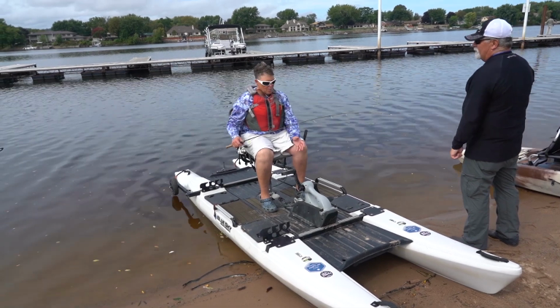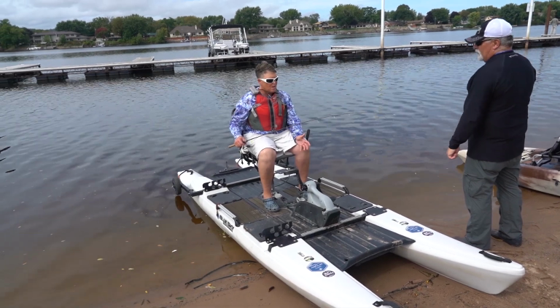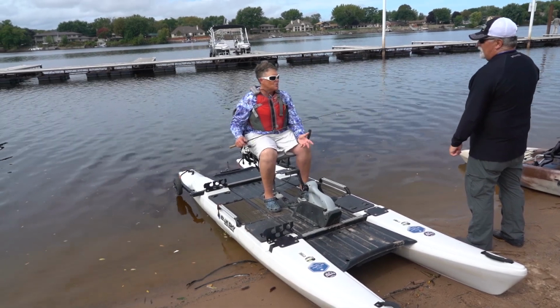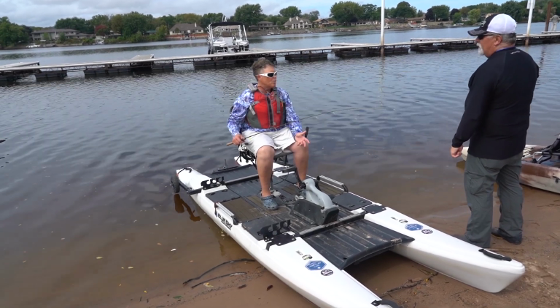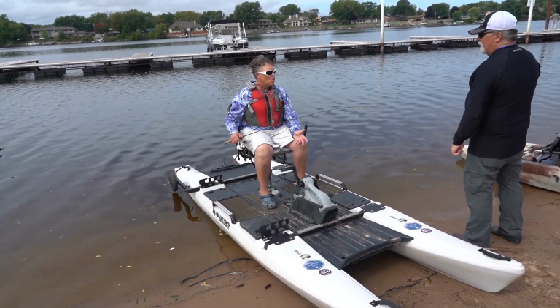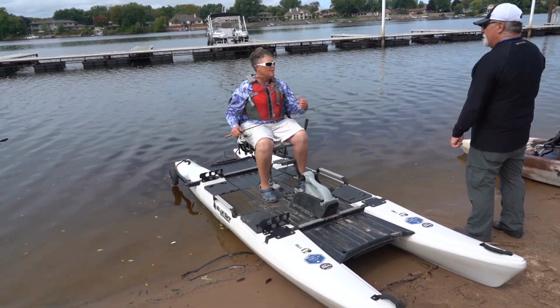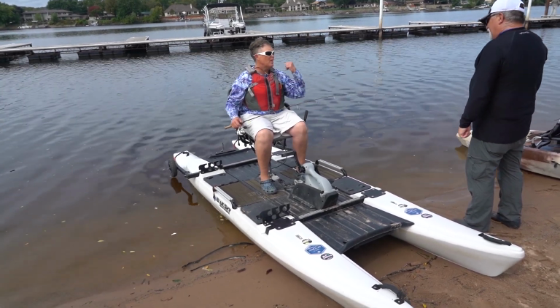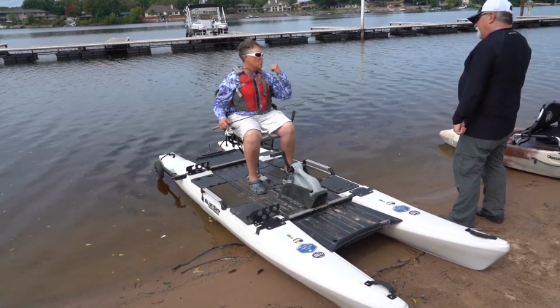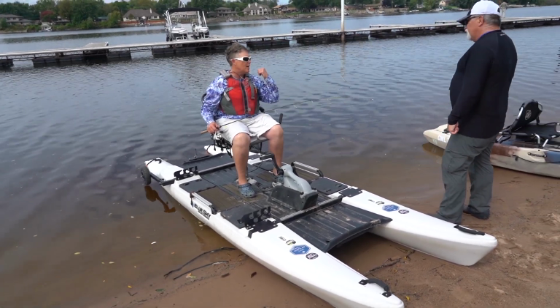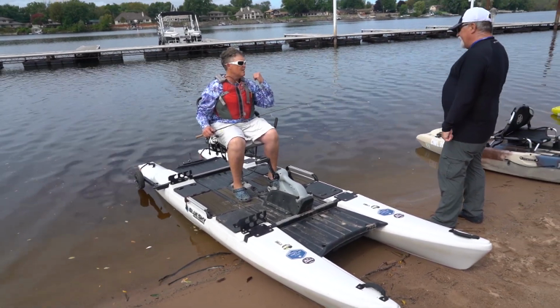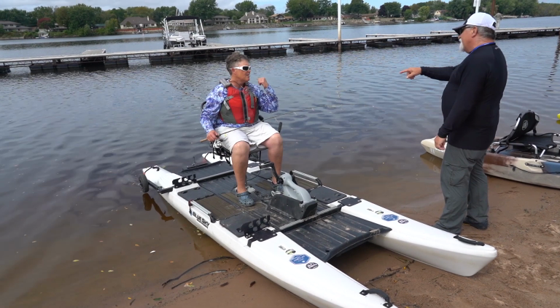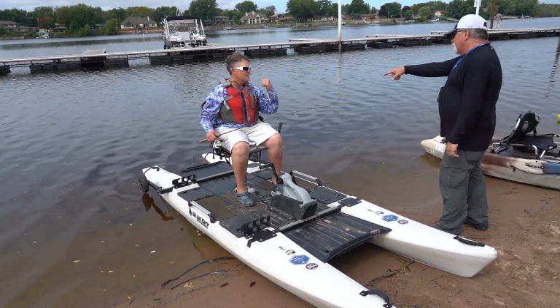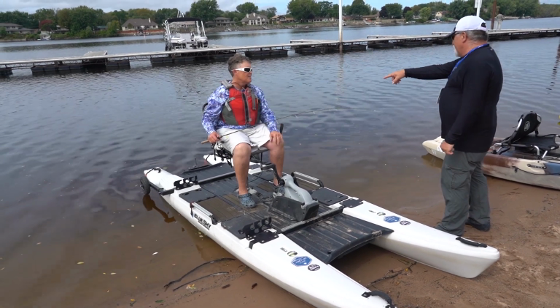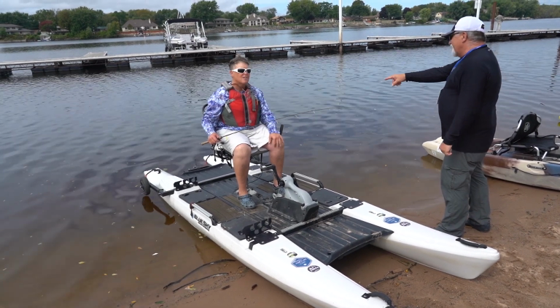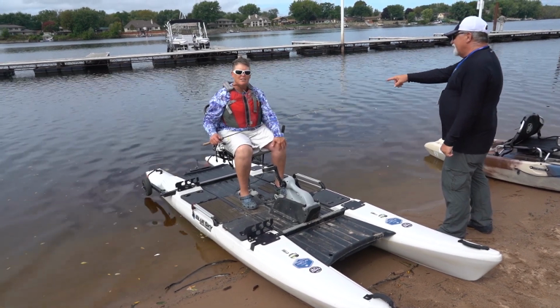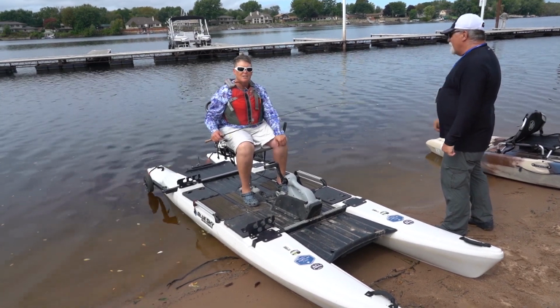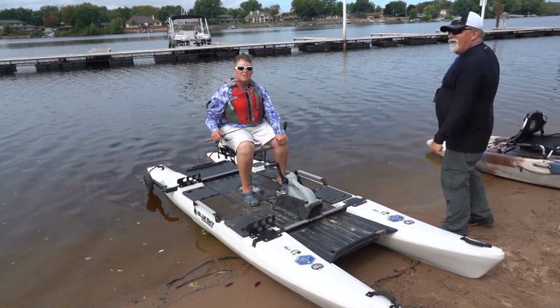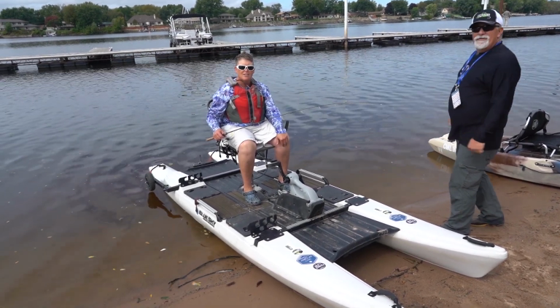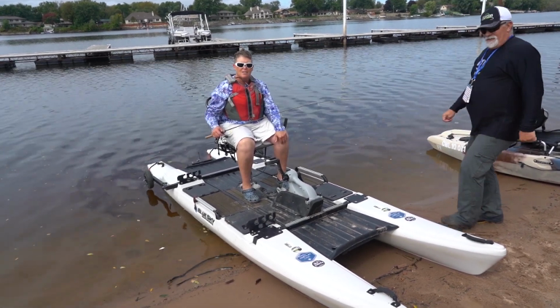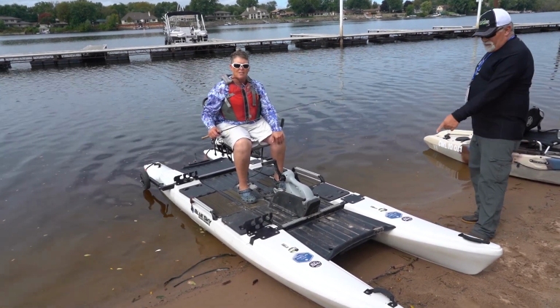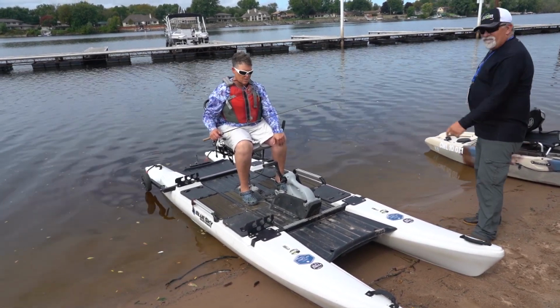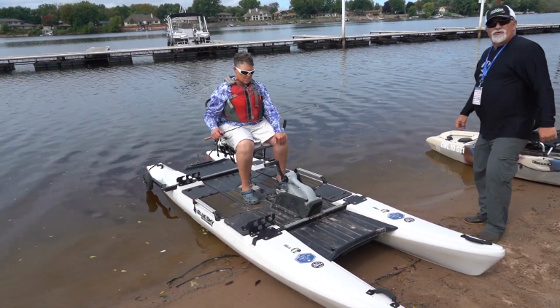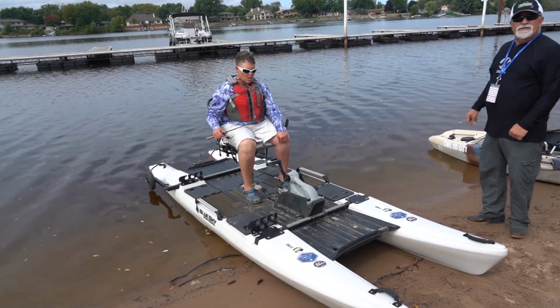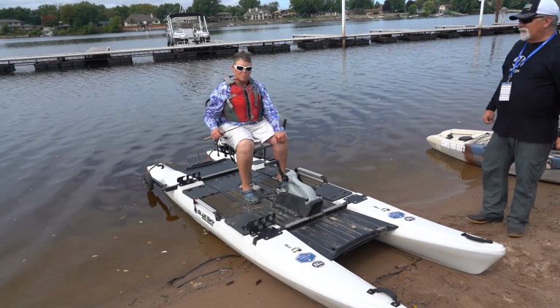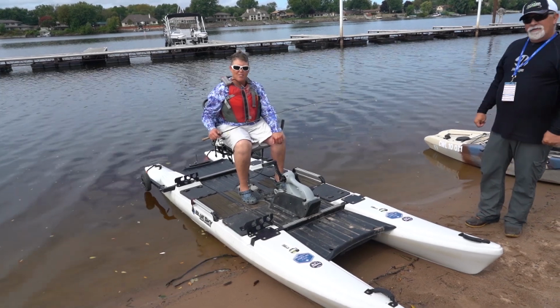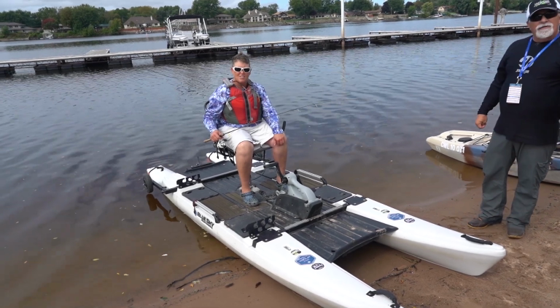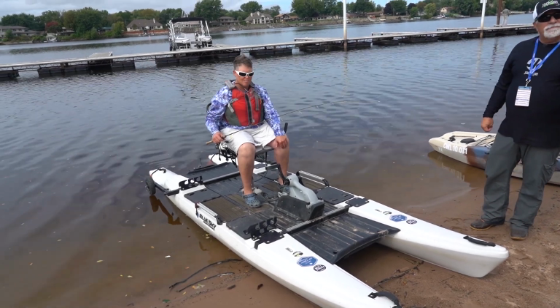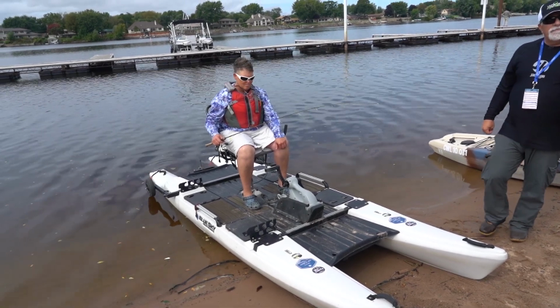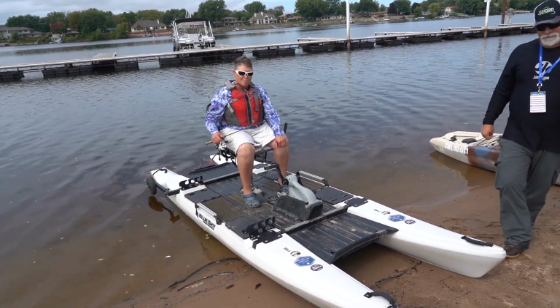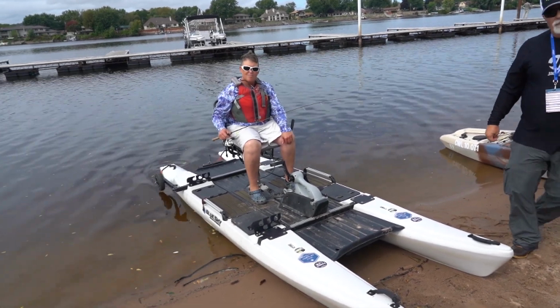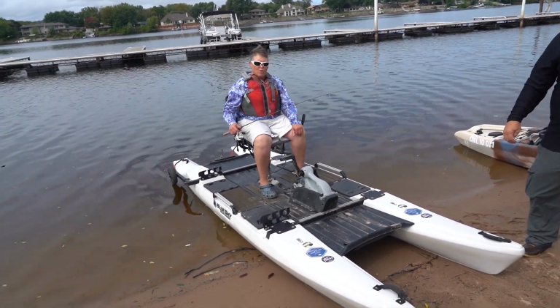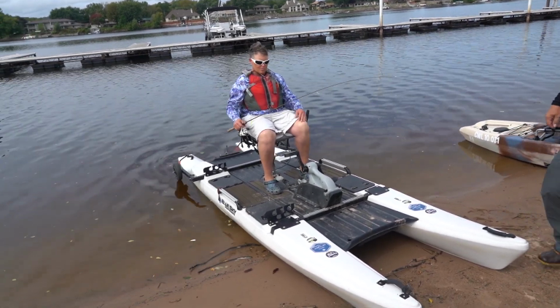If a person had a trolling motor at home, they could put one on the back. There are people making brackets for the front too, with foot control. Either position works — that's actually what Eric has set up on his.